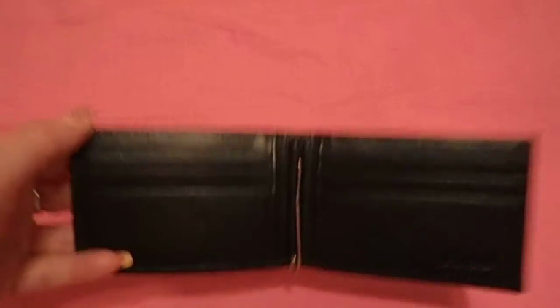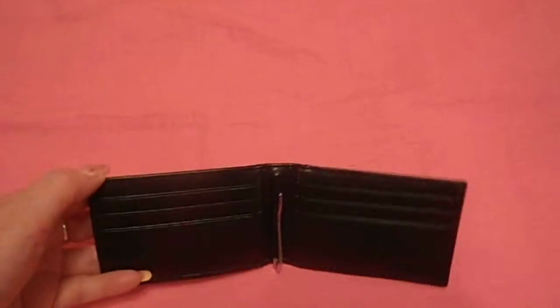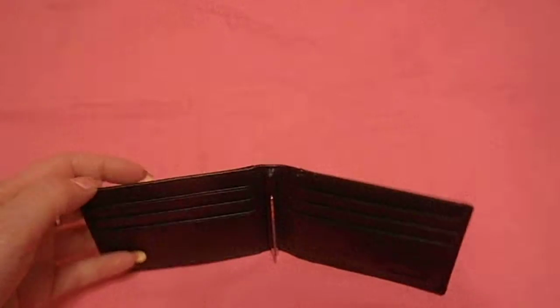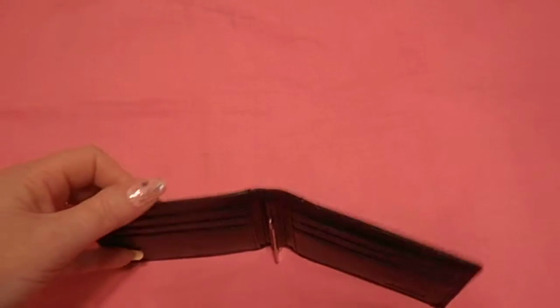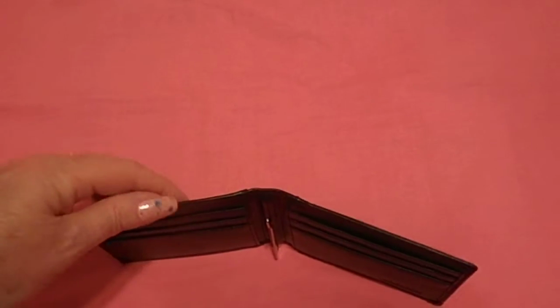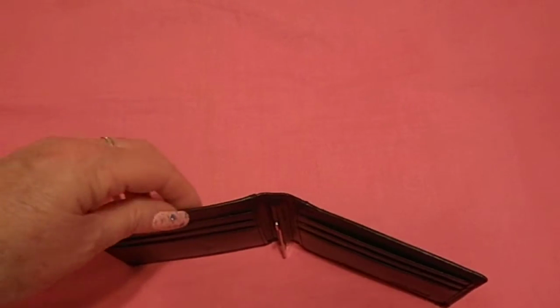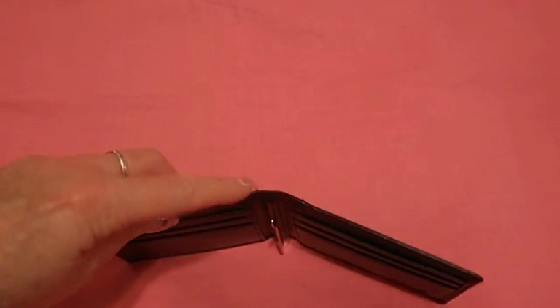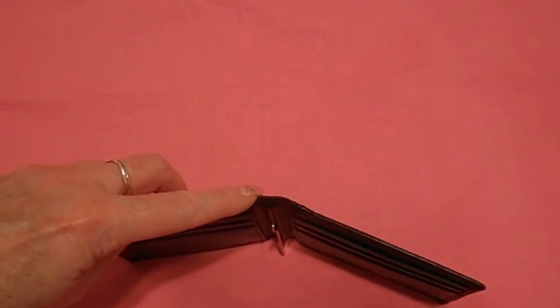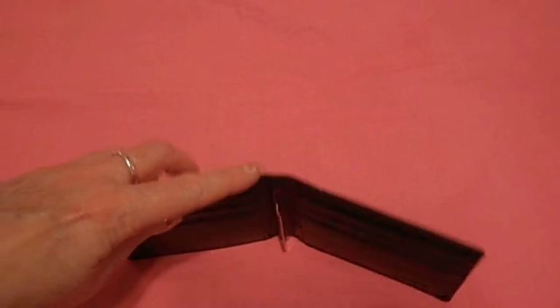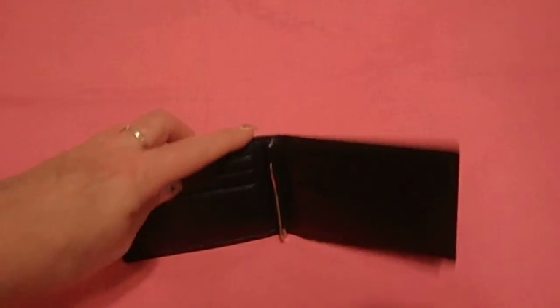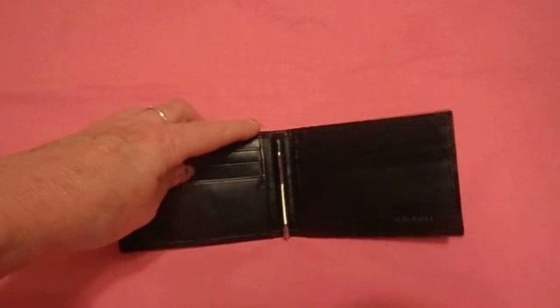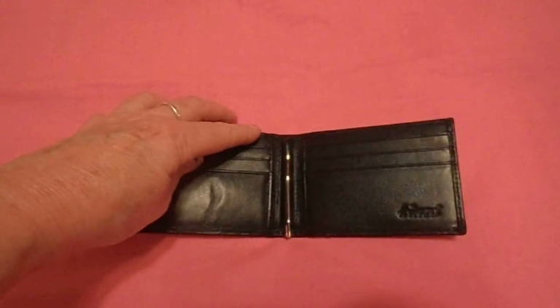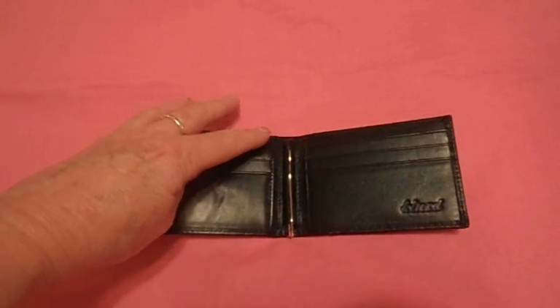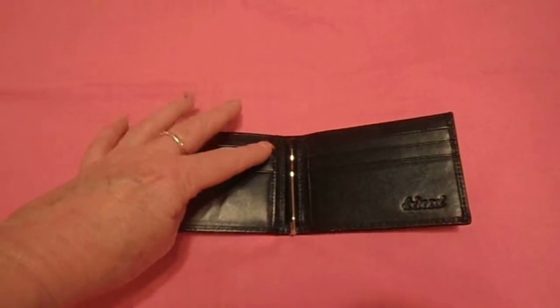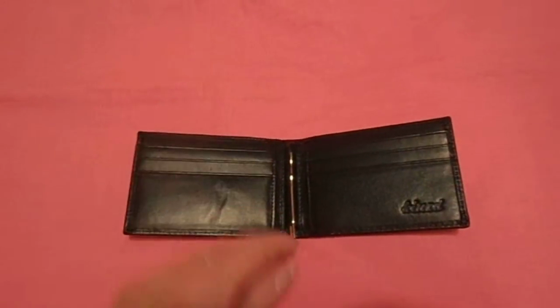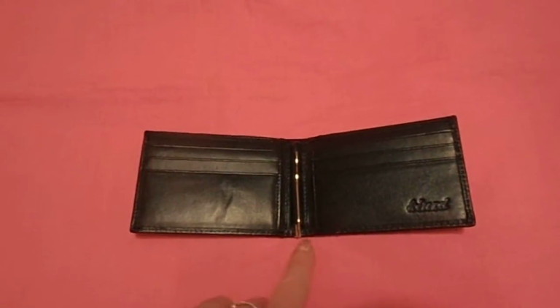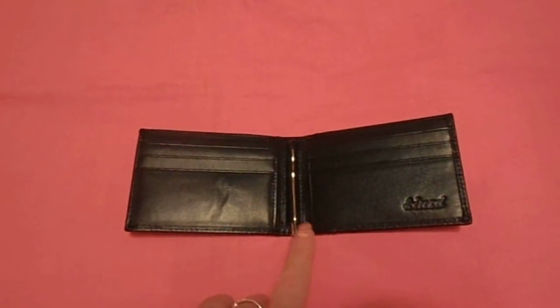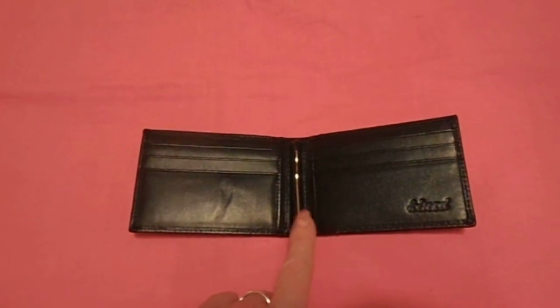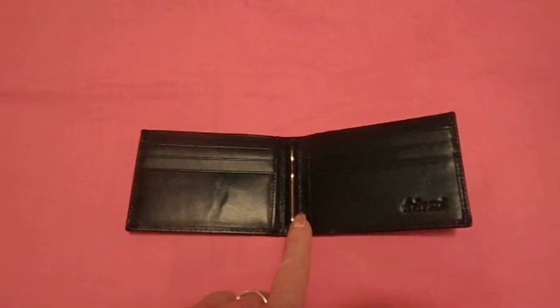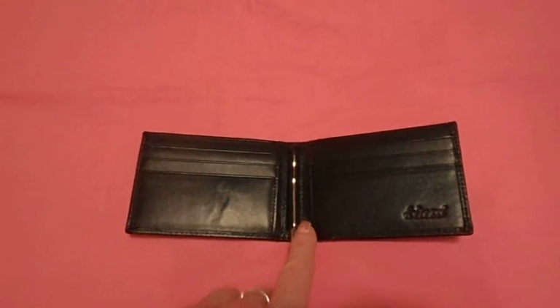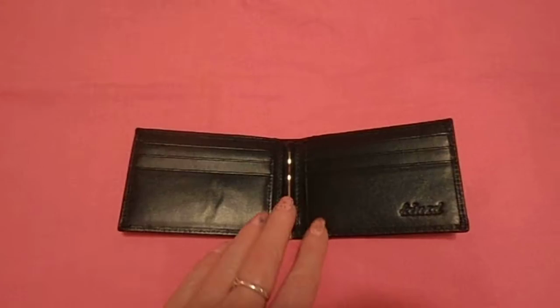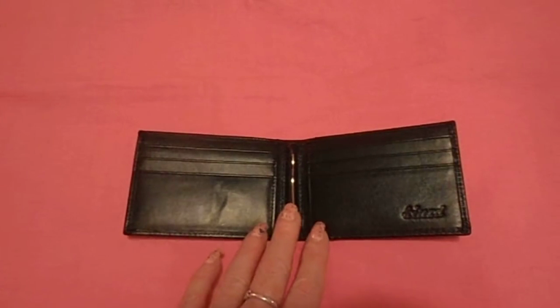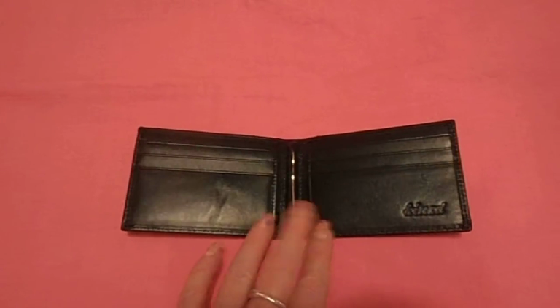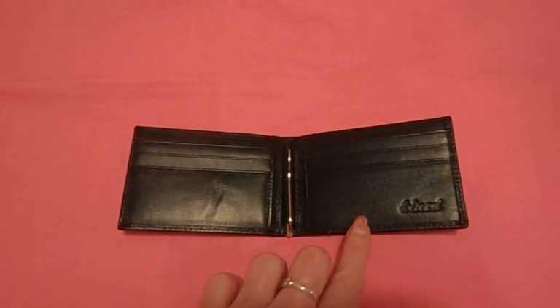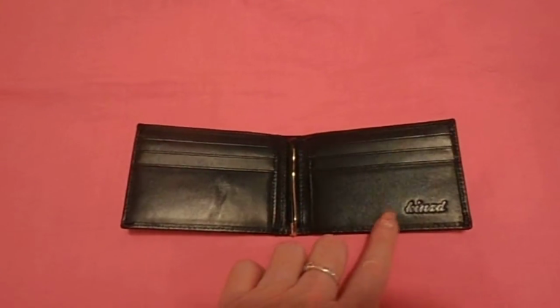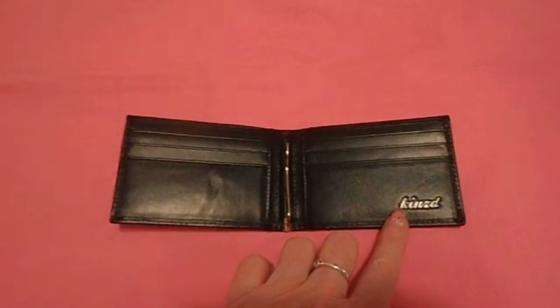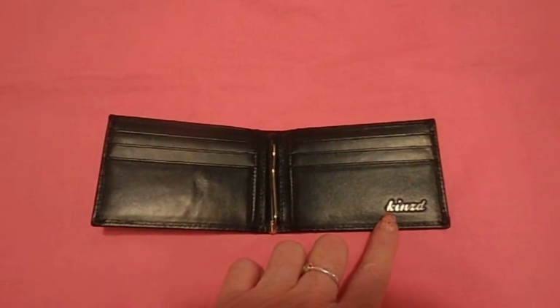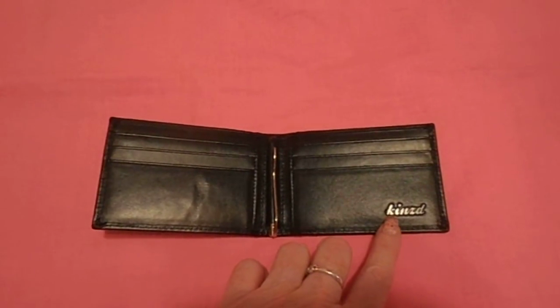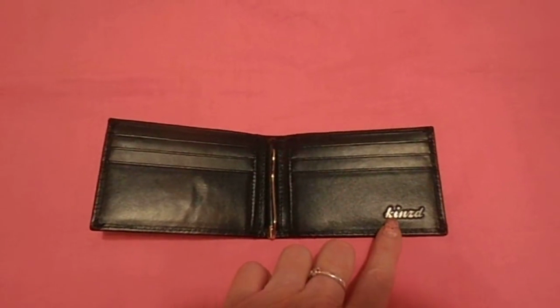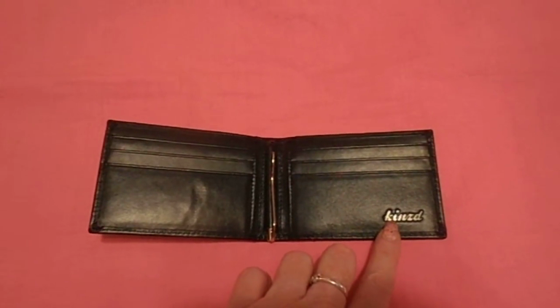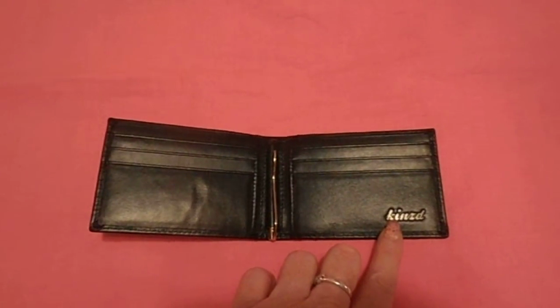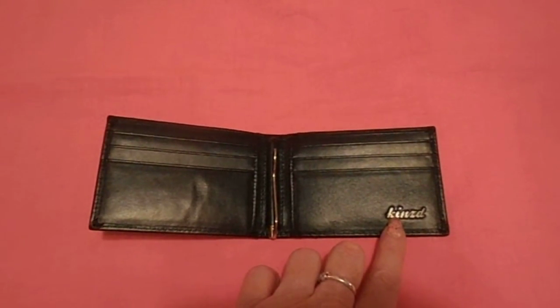There's not your usual pocket for the bills. All the bills go on the money clip. And it is leather by Kins.